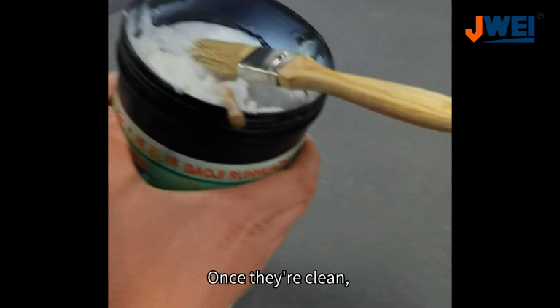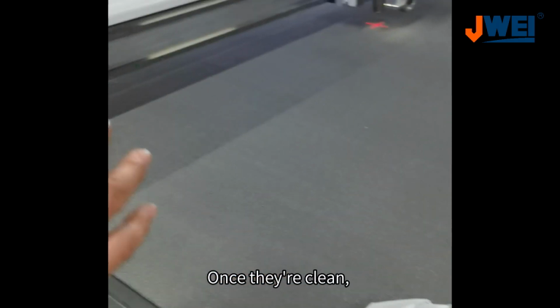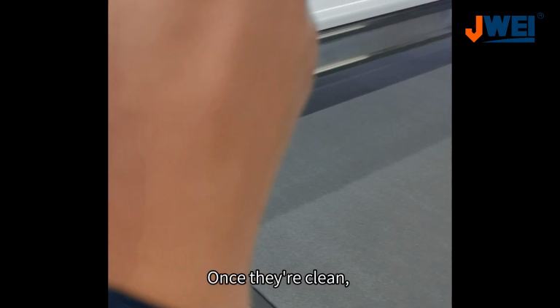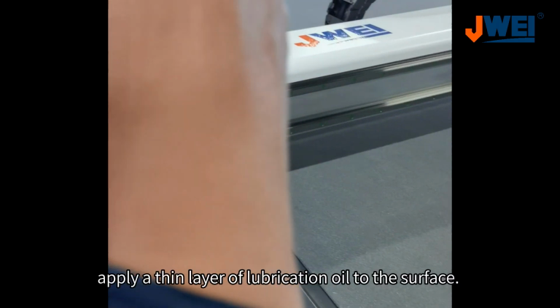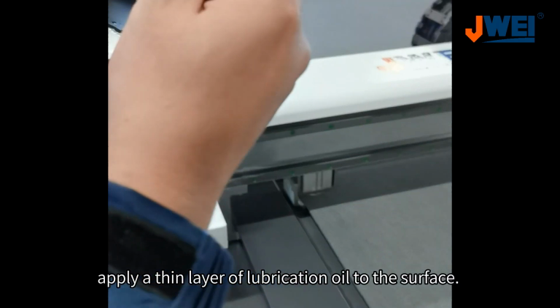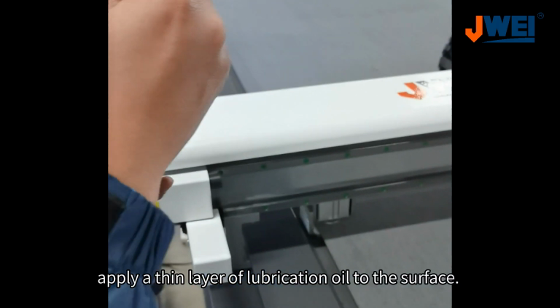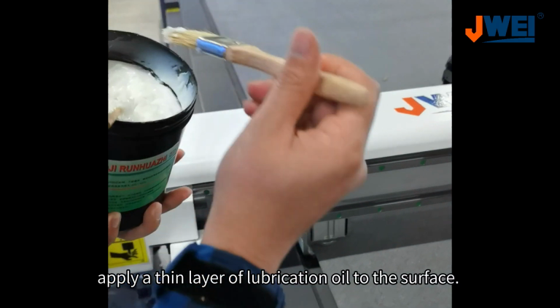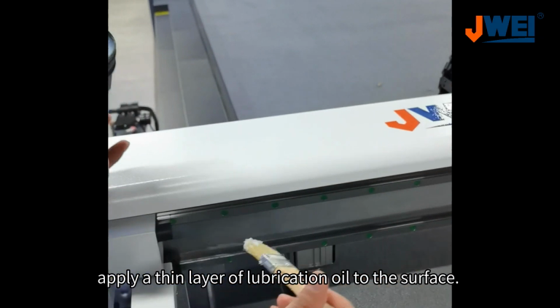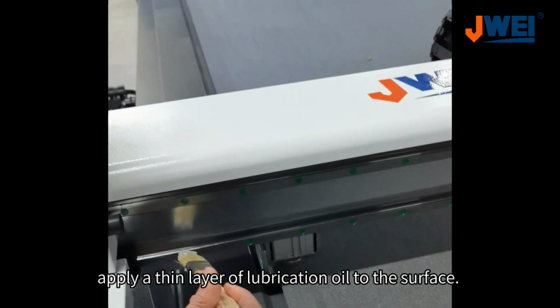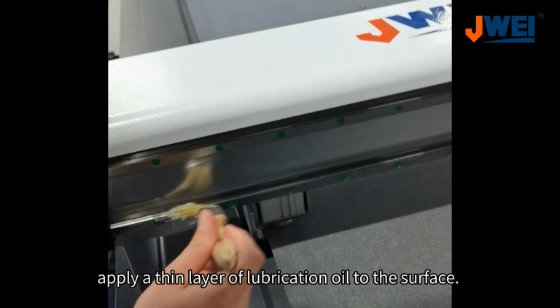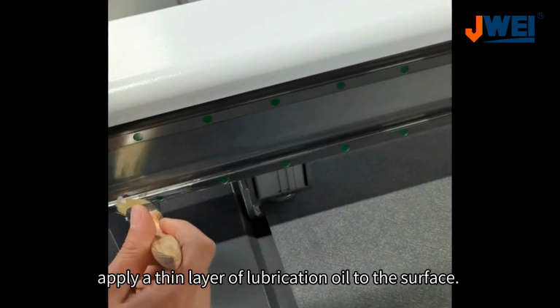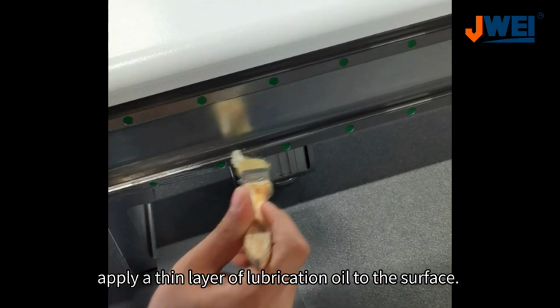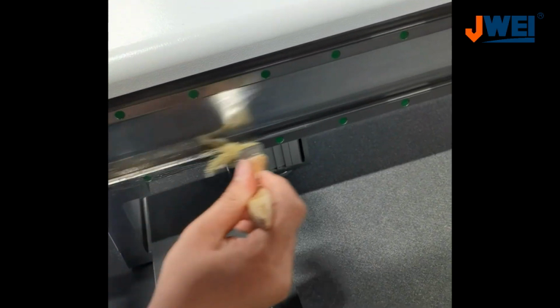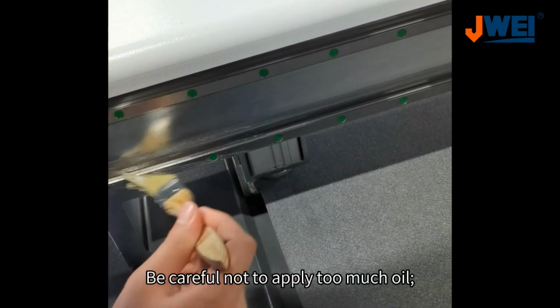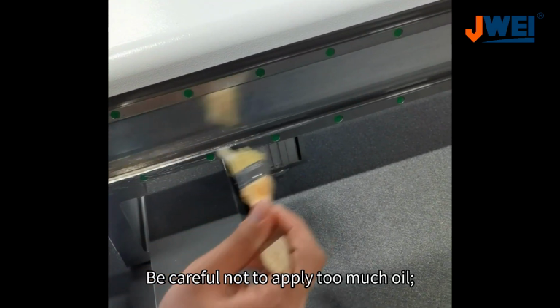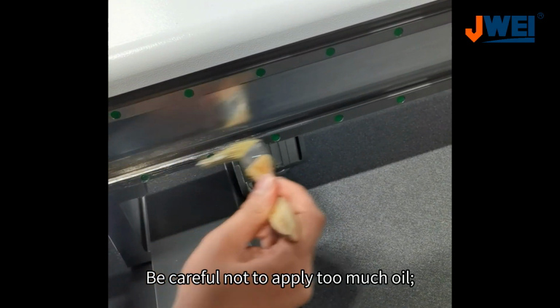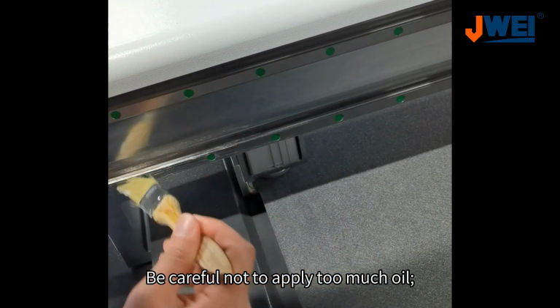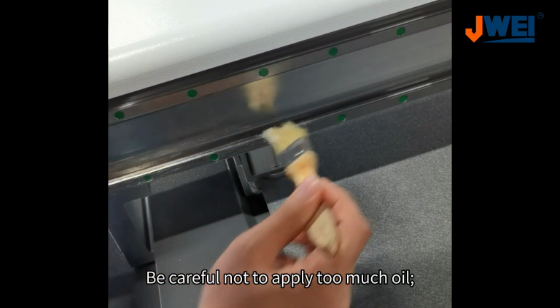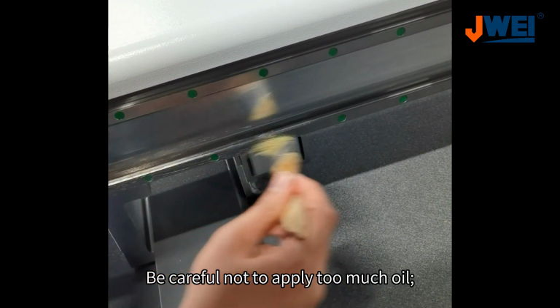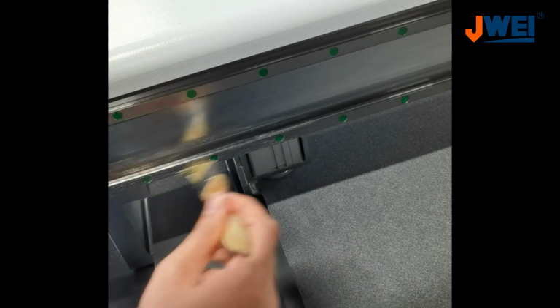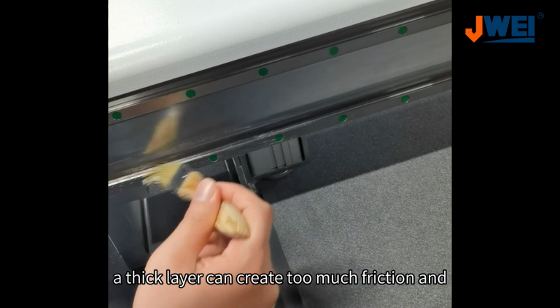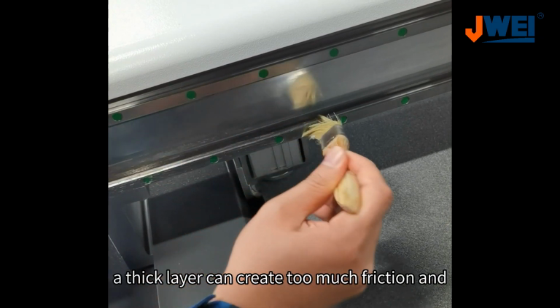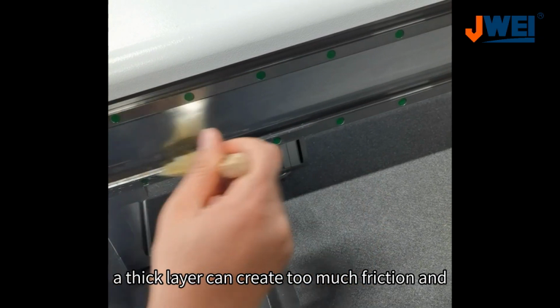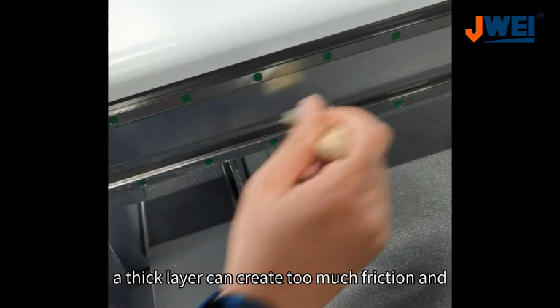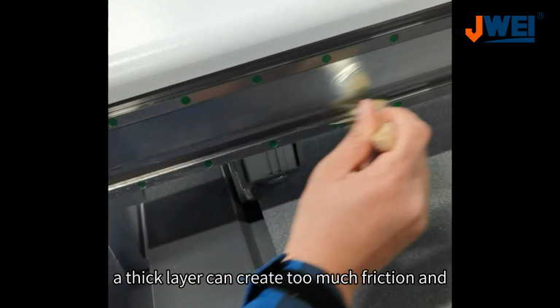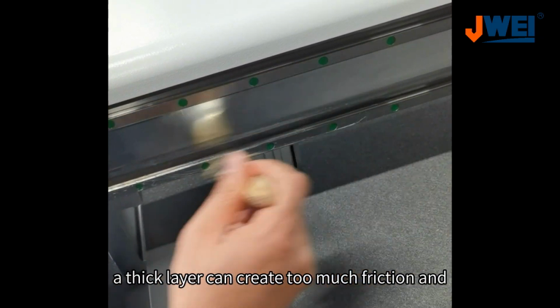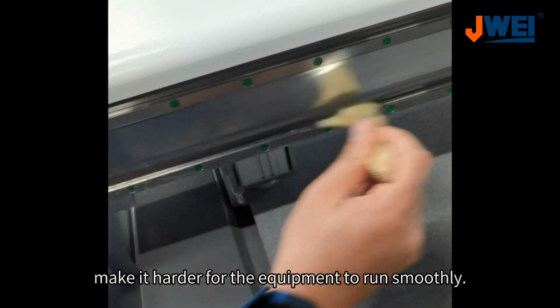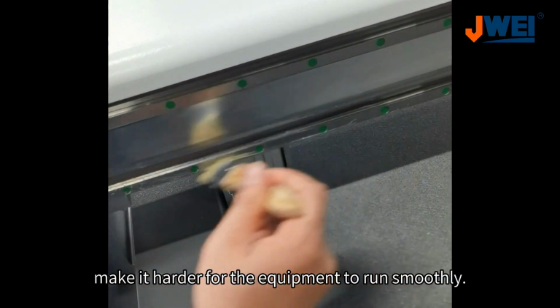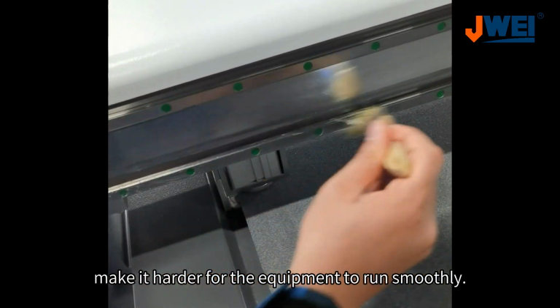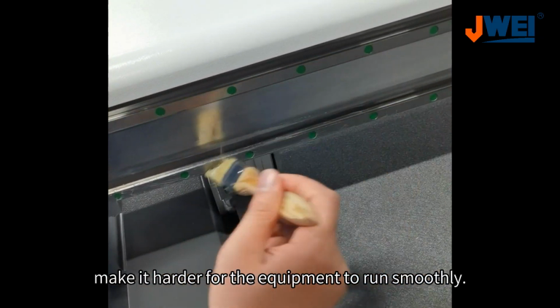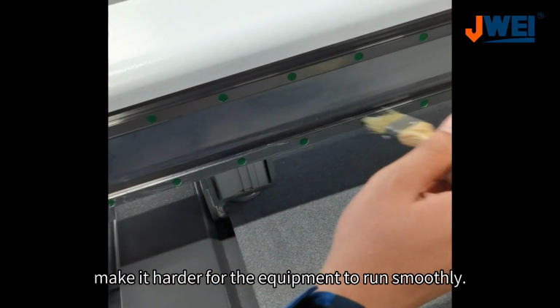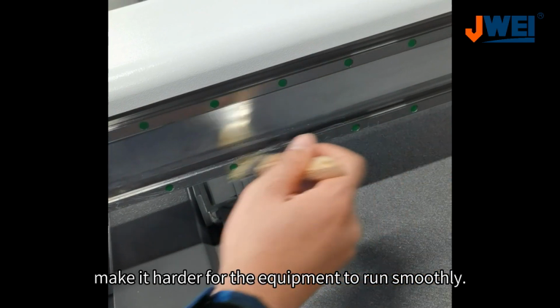Once they're clean, apply a thin layer of lubrication oil to the surface. Be careful not to apply too much oil — a thick layer can create too much friction and make it harder for the equipment to run smoothly.